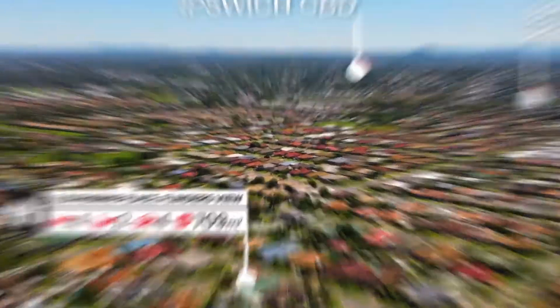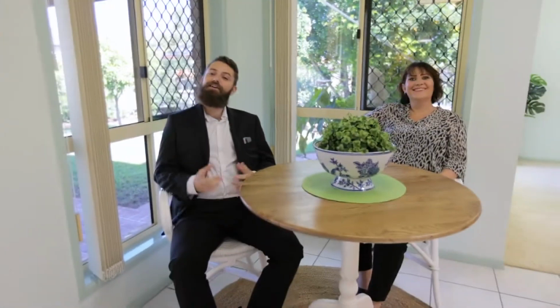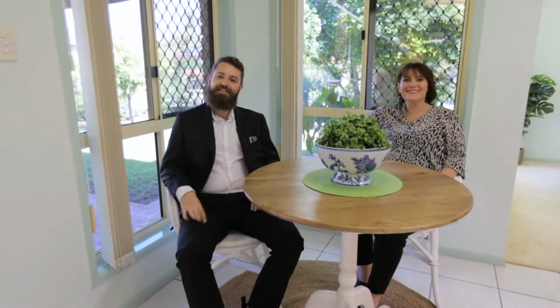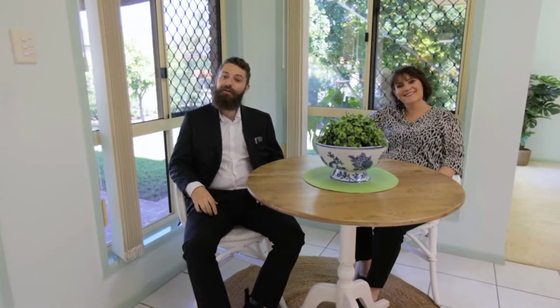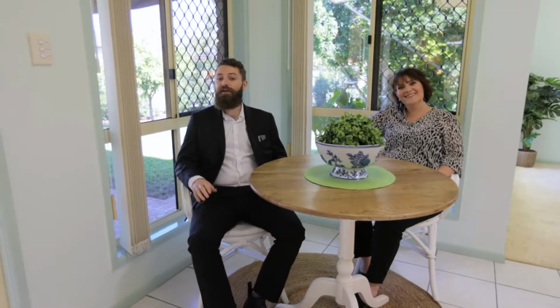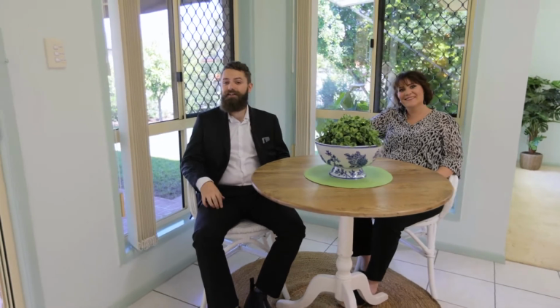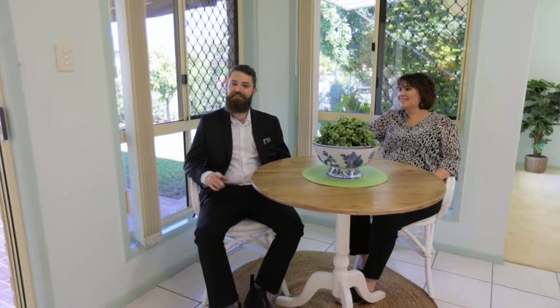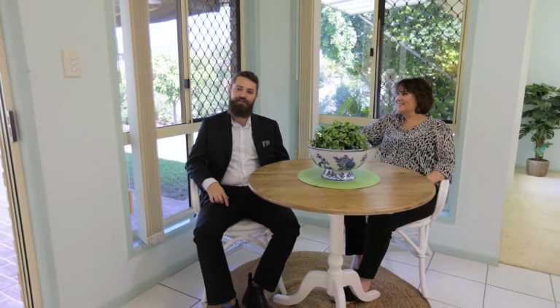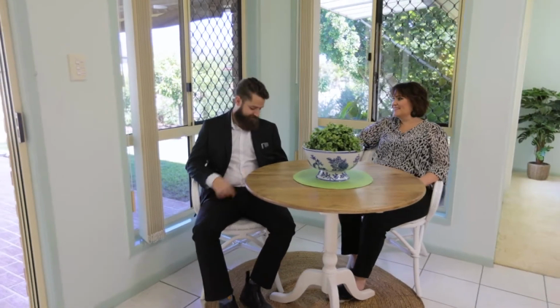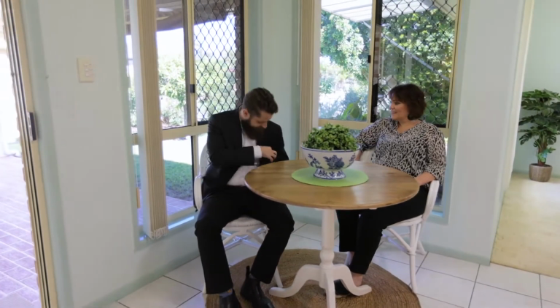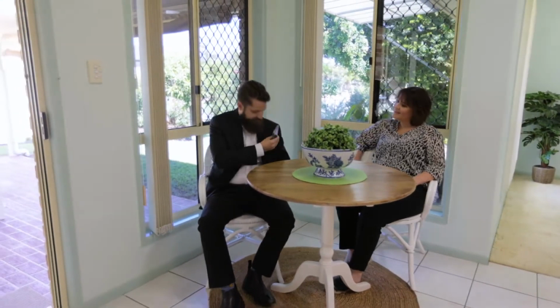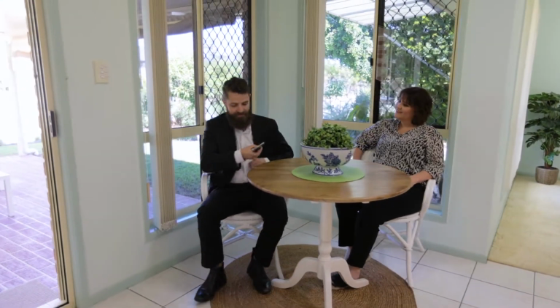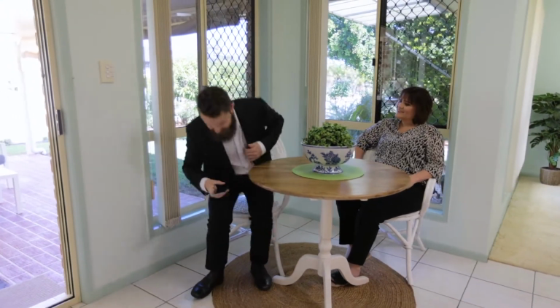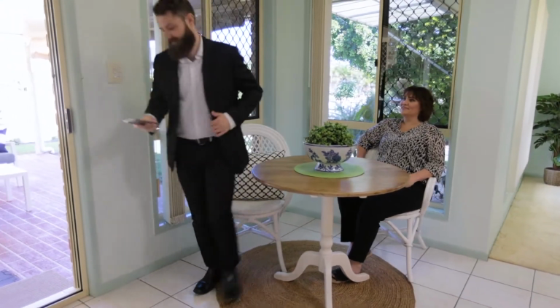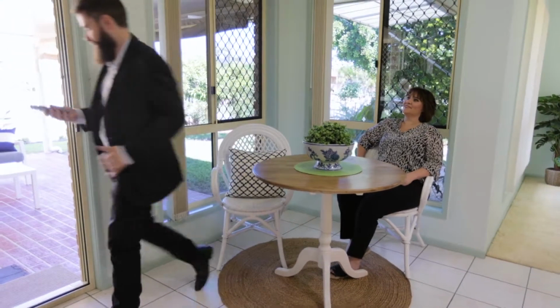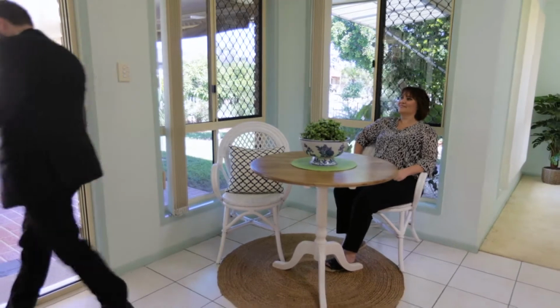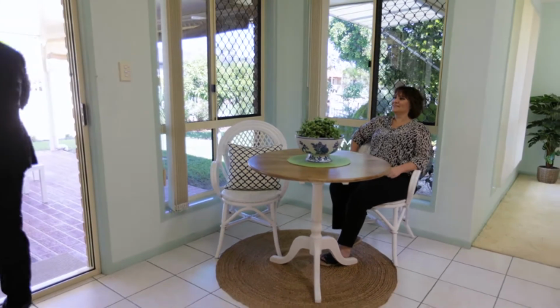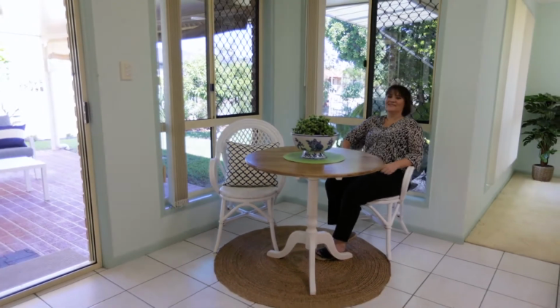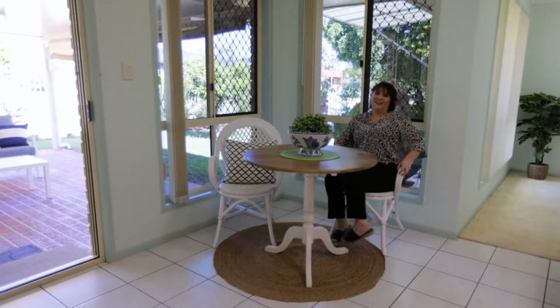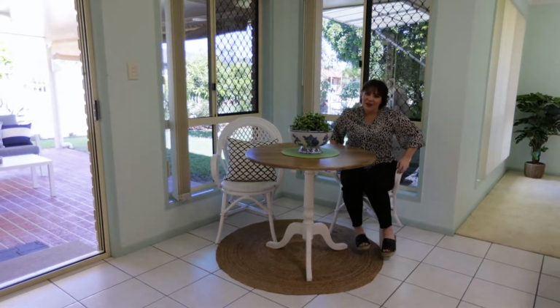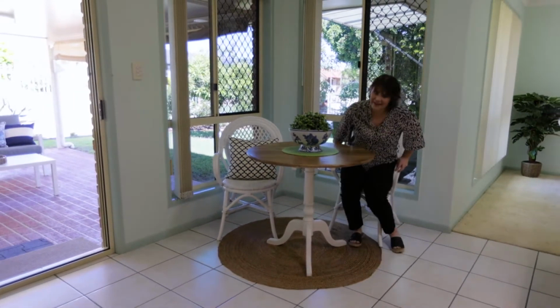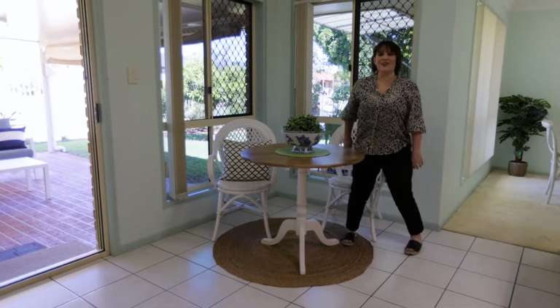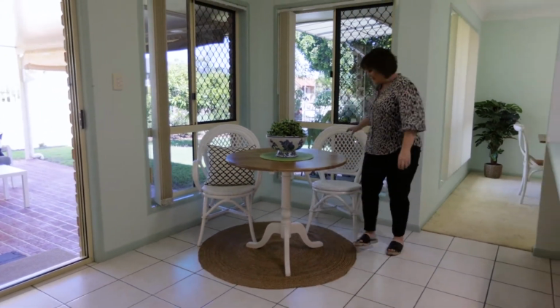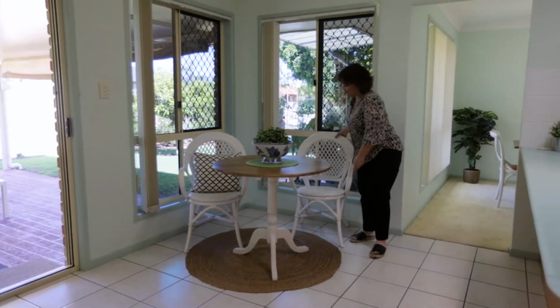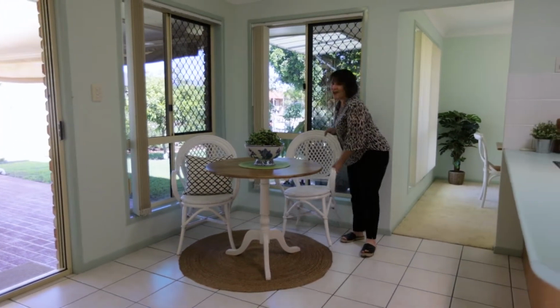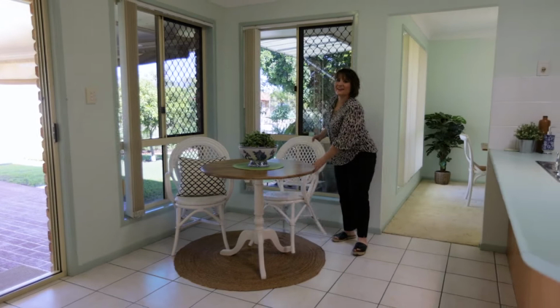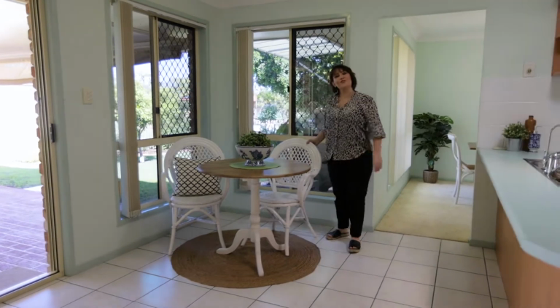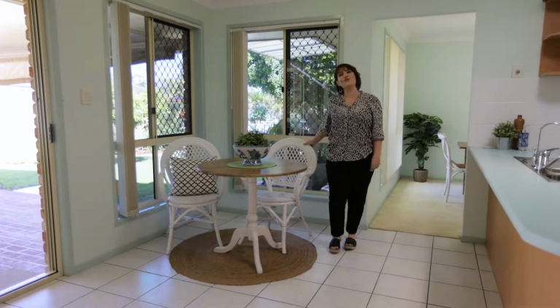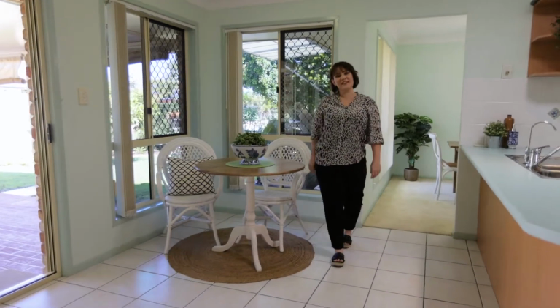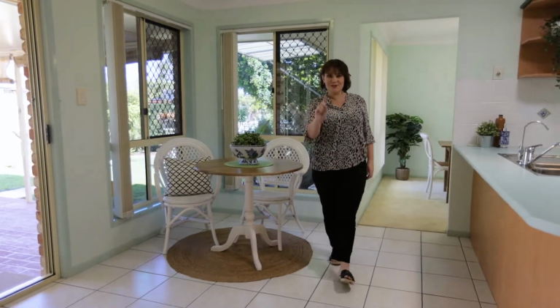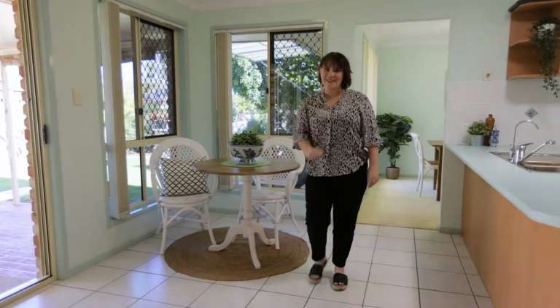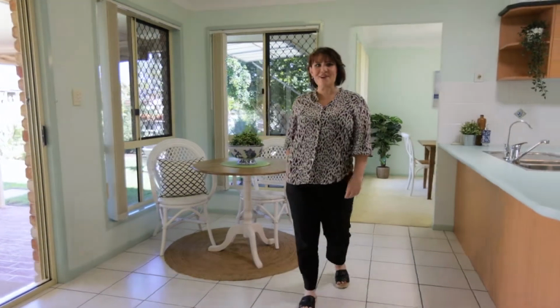Well, what do you guys think? We know that you're gonna love it as much as we do. Oh, here we go — Hello, Bryce speaking. Well, it looks like our relaxation is over! Give us a call for your private inspection or we'll see you at the open.